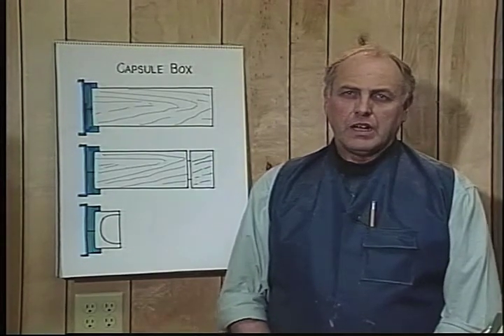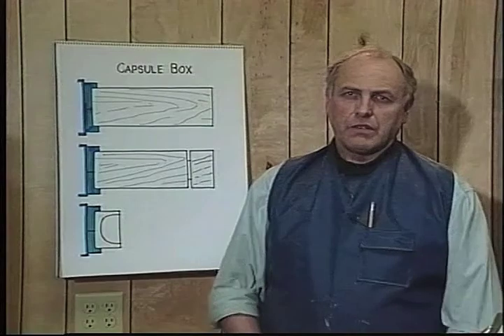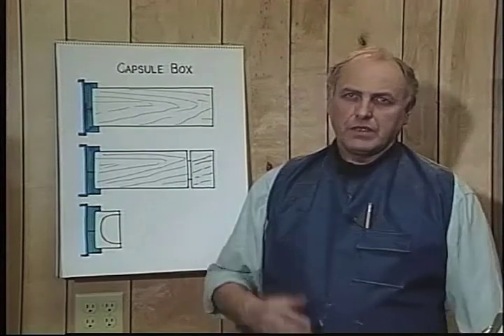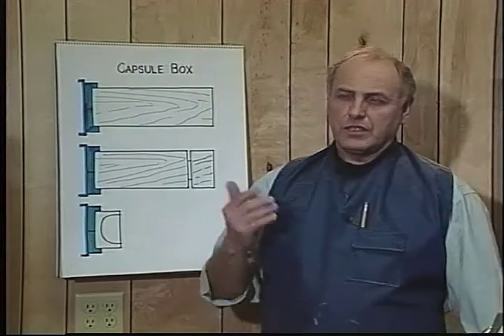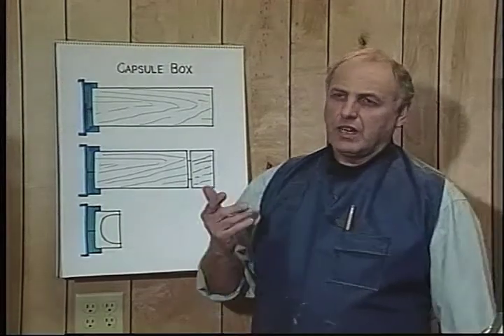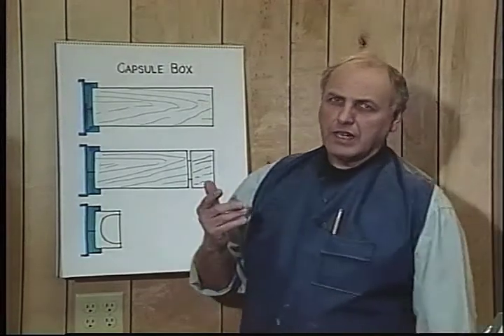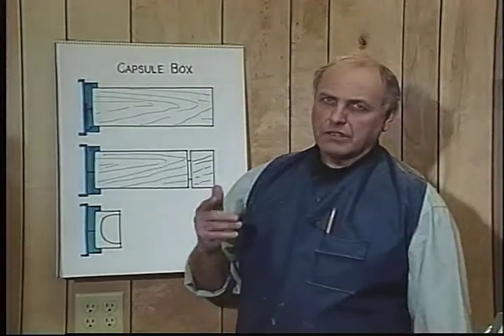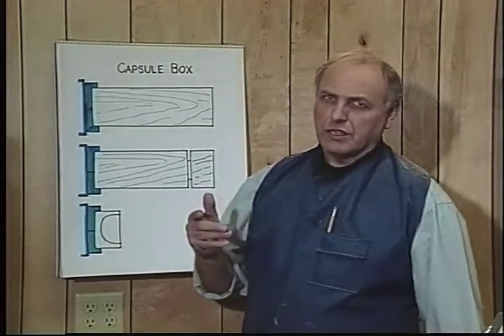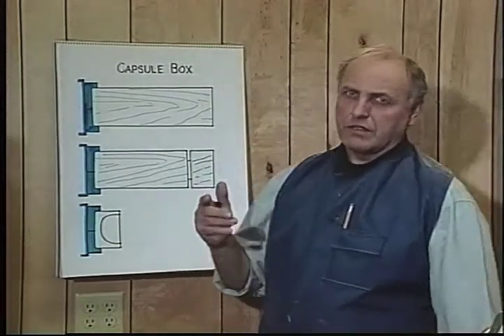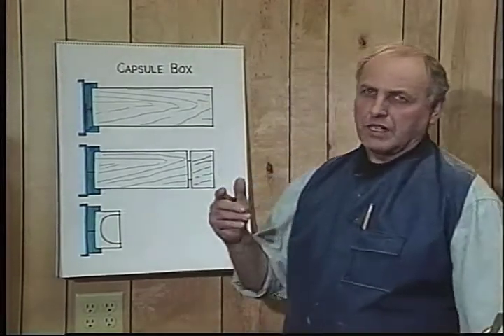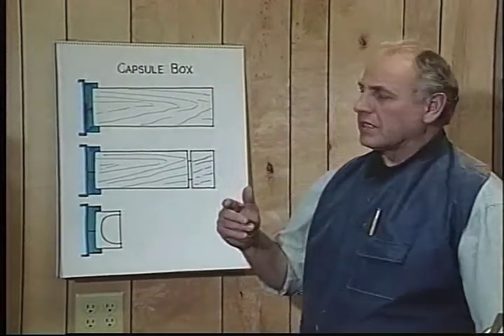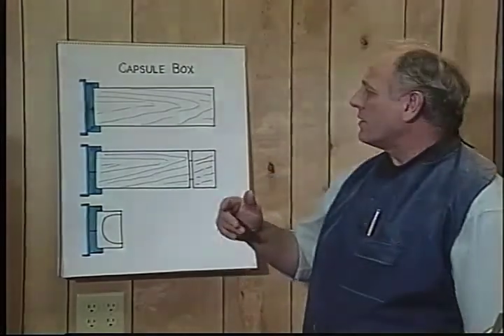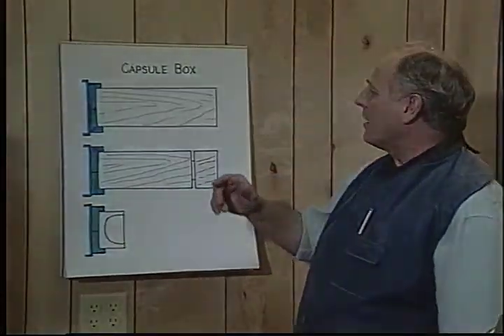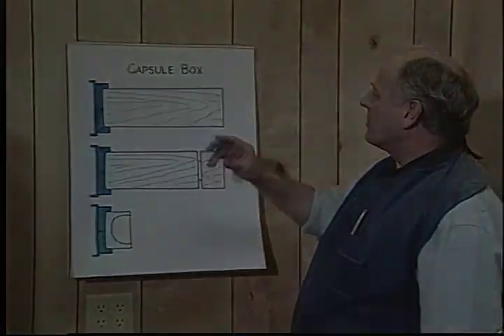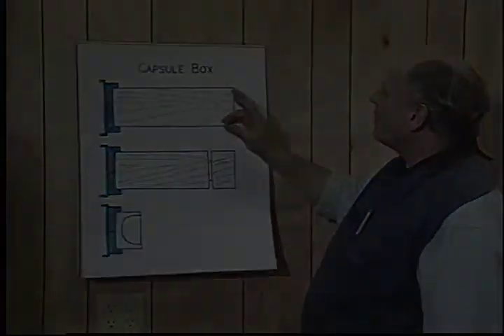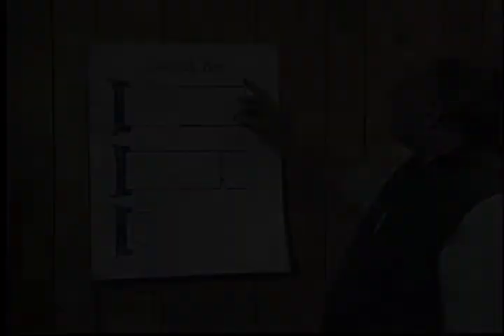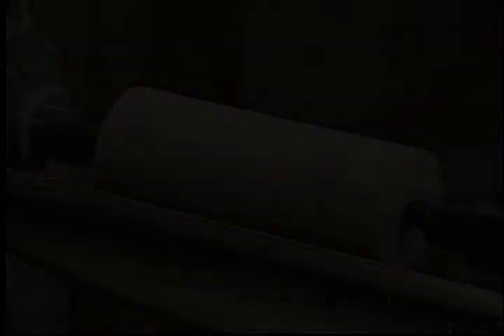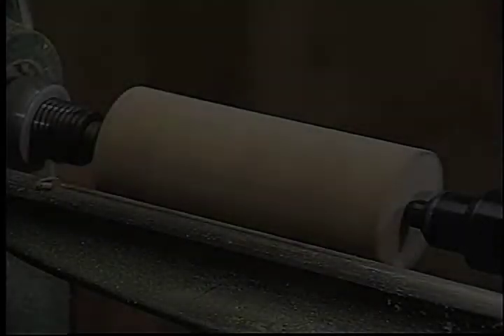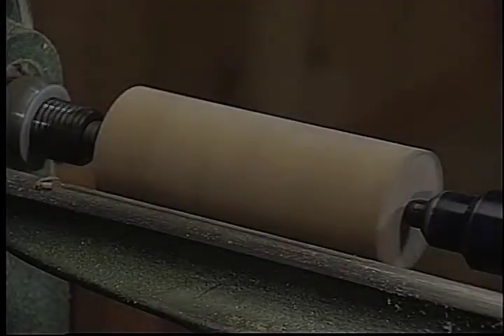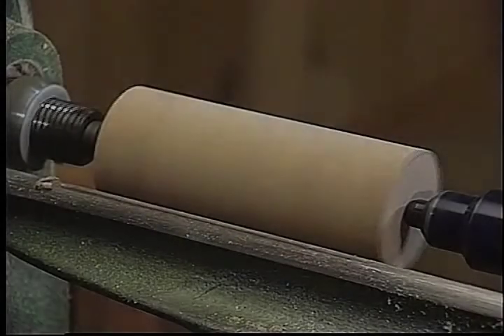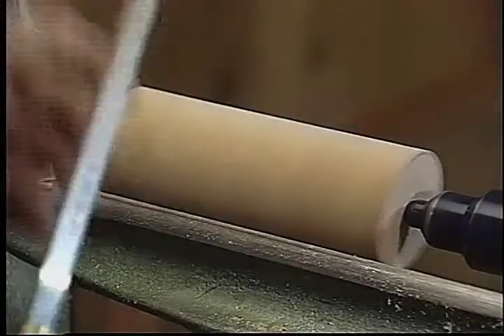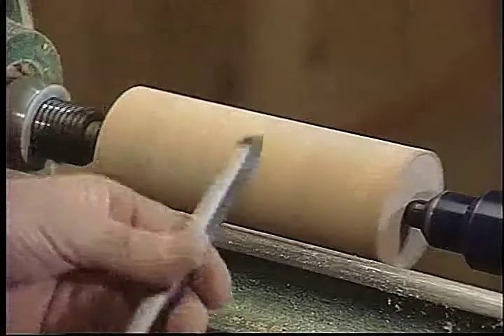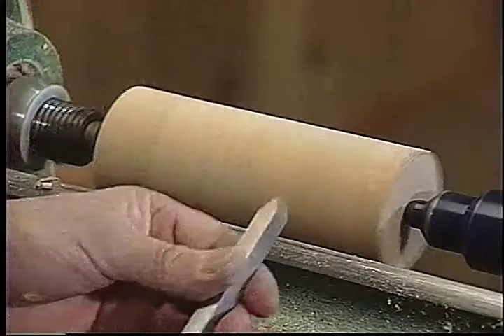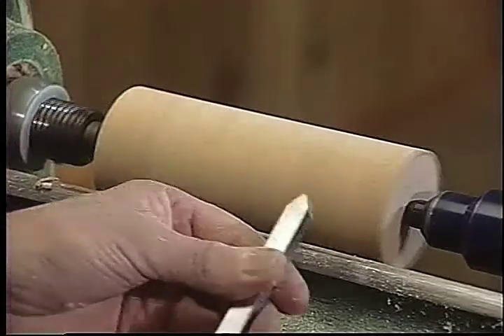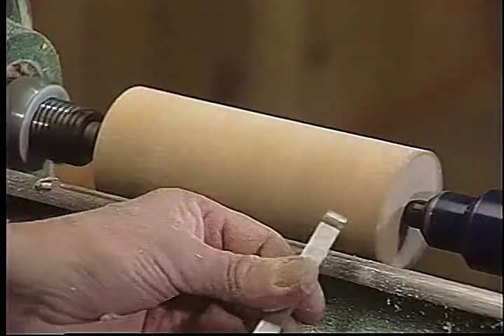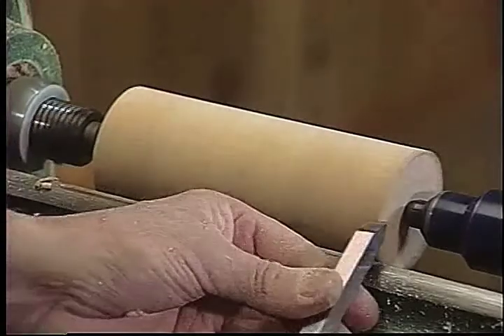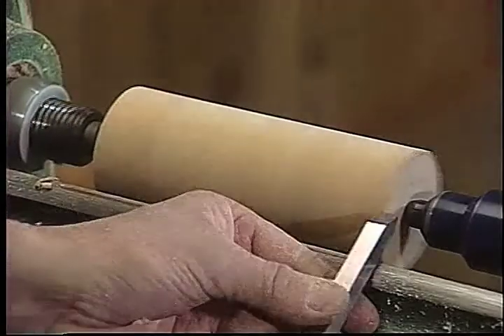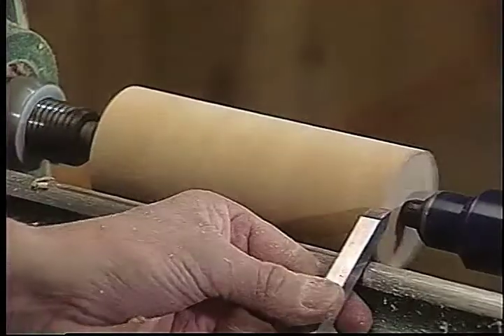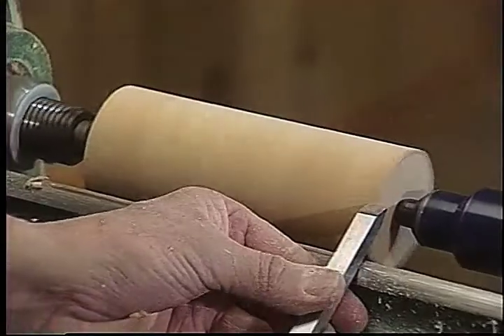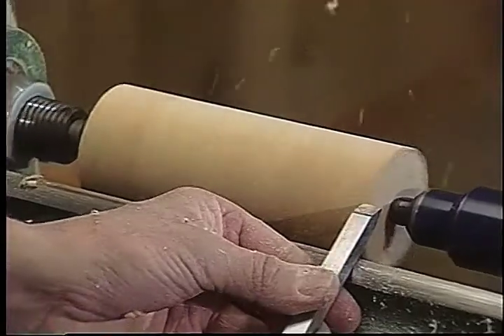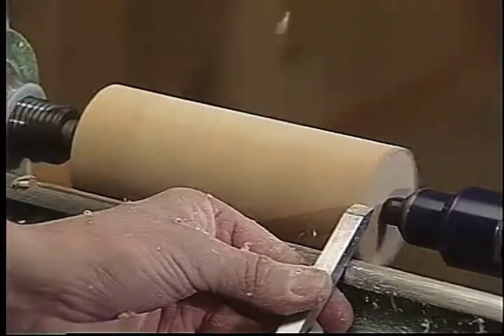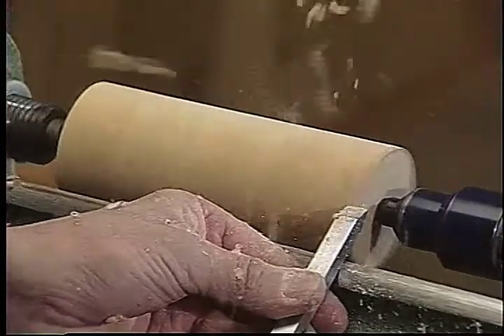I'll refer to the chart now to show you the stages of the development. This box is going to be made in a different chuck to what we've shown you so far.